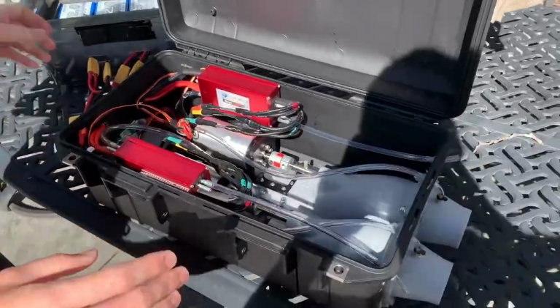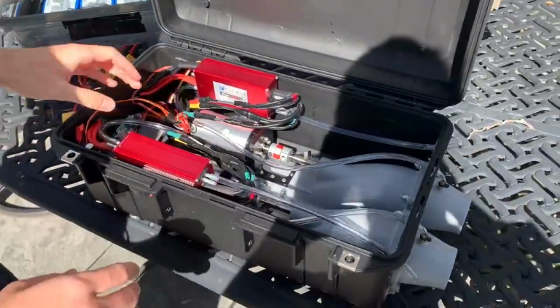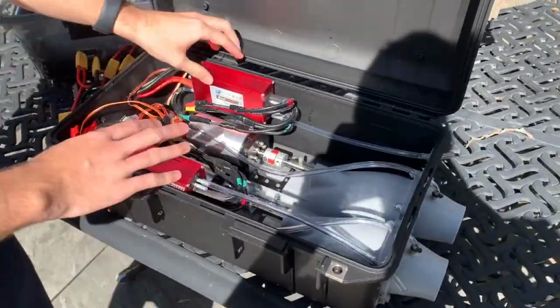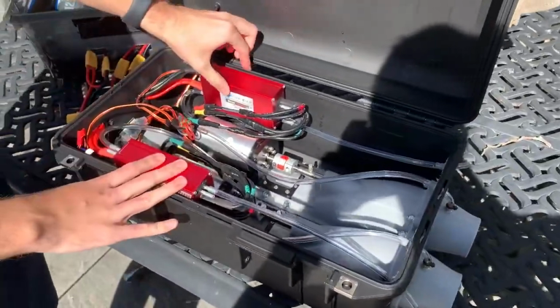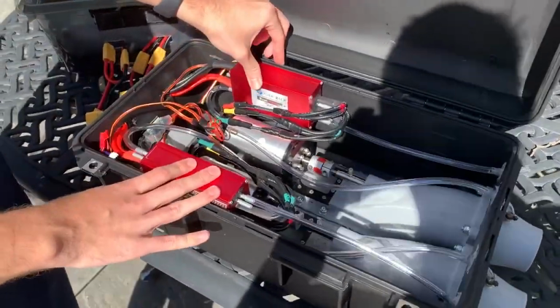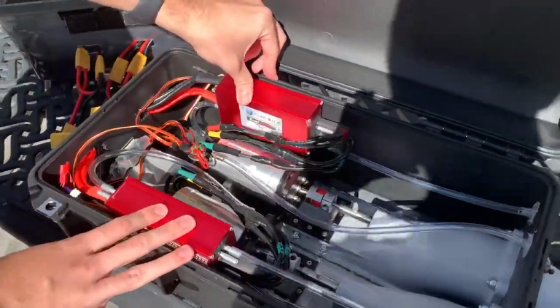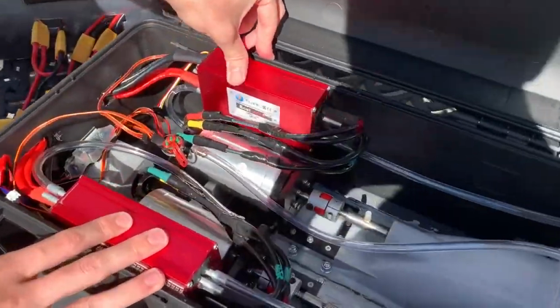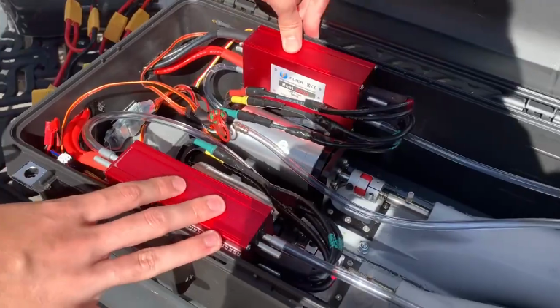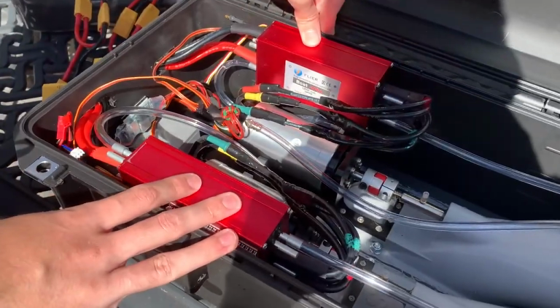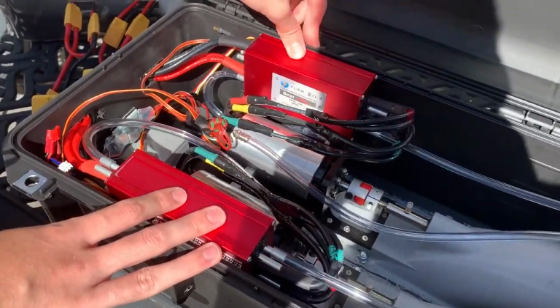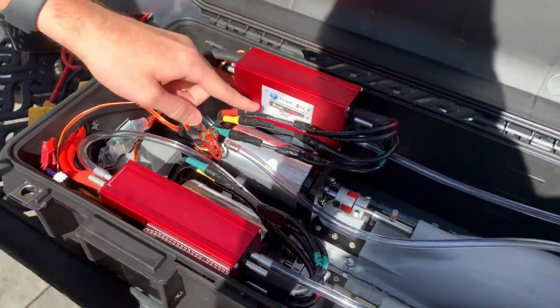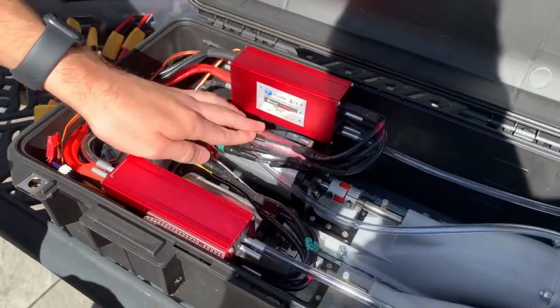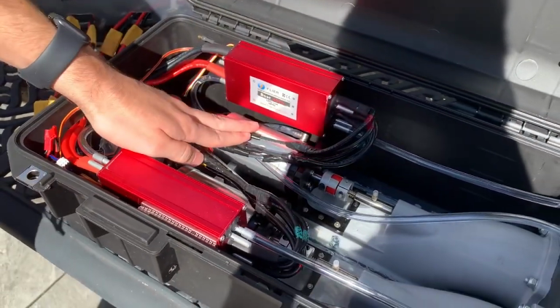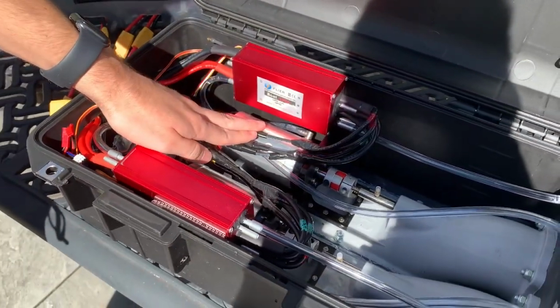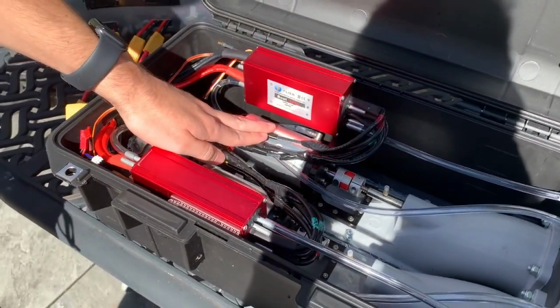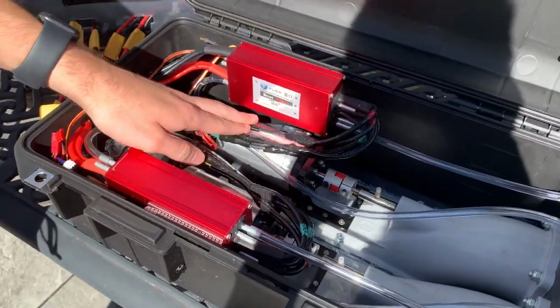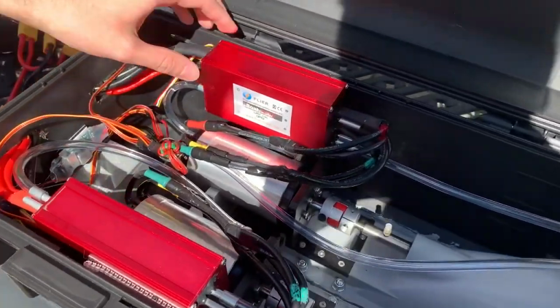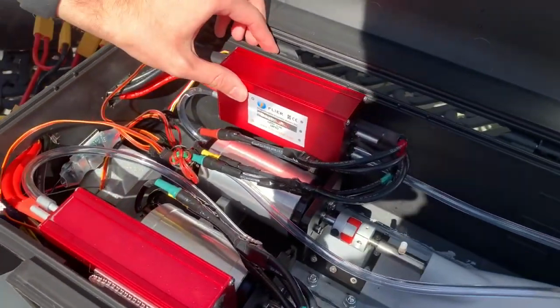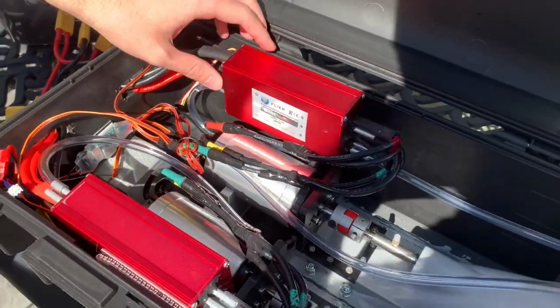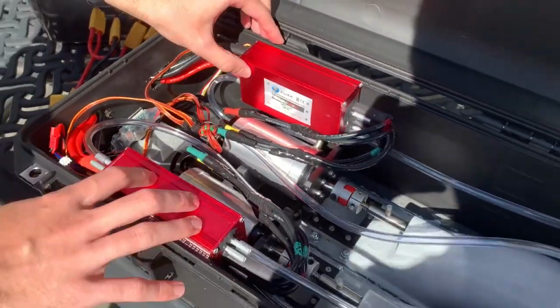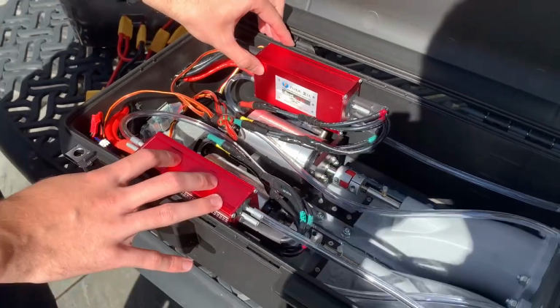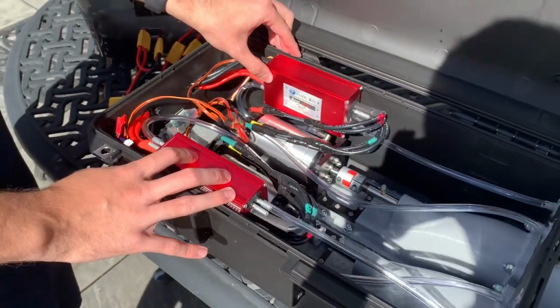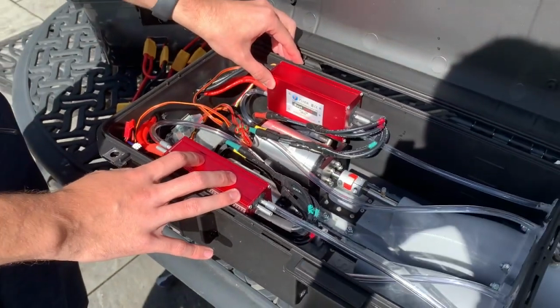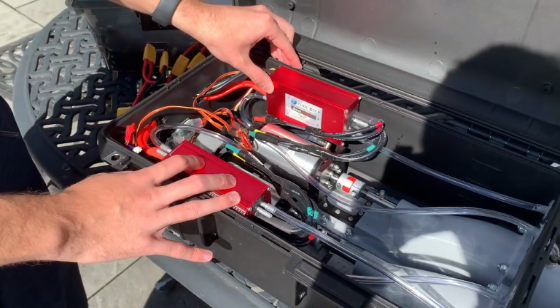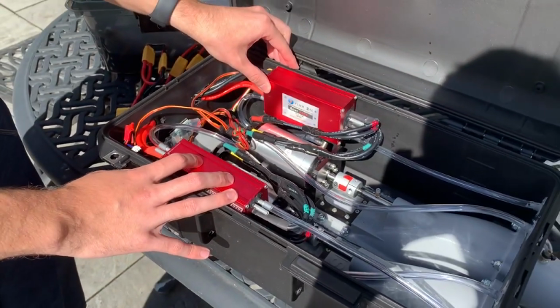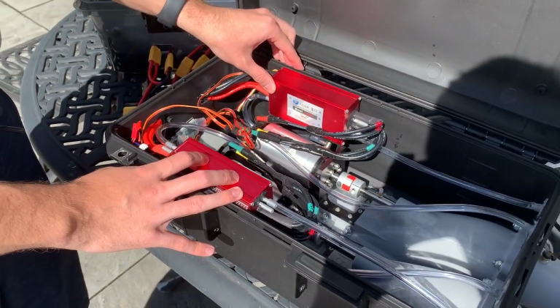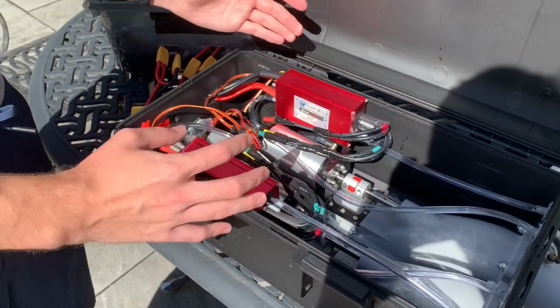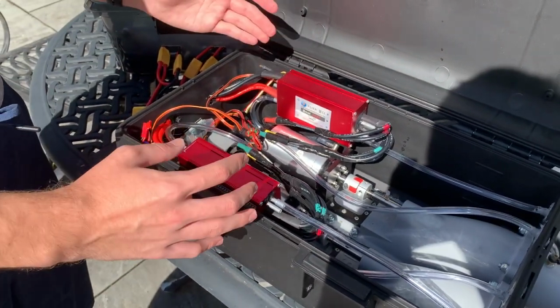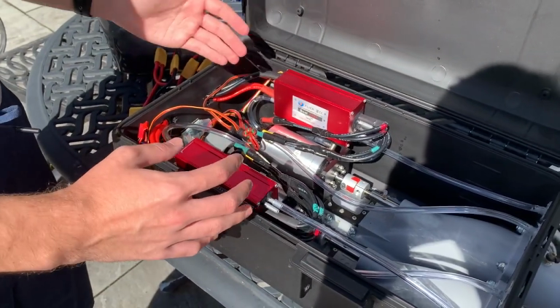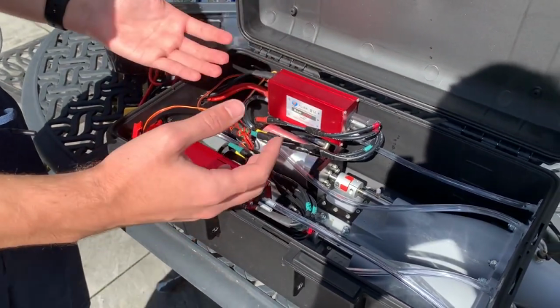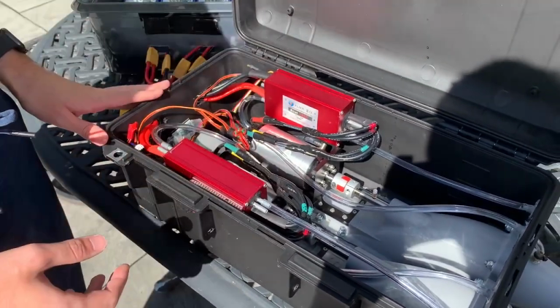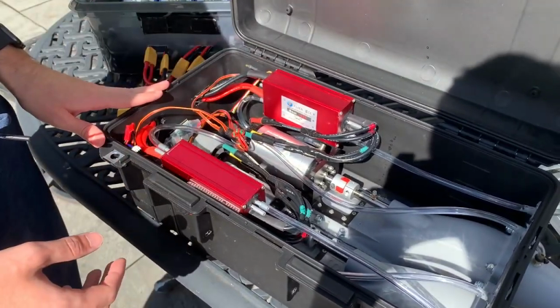Then the next thing: I have two 400-amp Flyer ESCs, both programmable. I wanted these because they are fully watertight, so I don't have to worry about them ever failing if any water gets in.